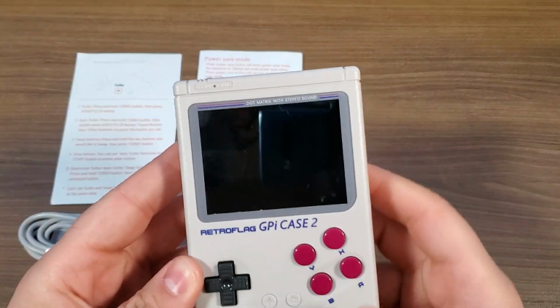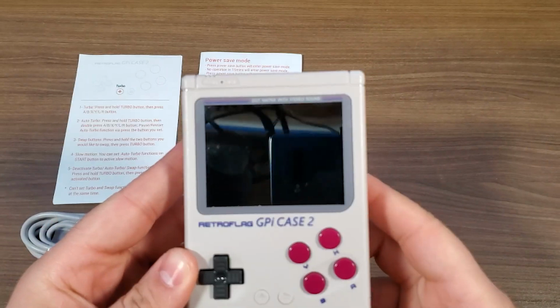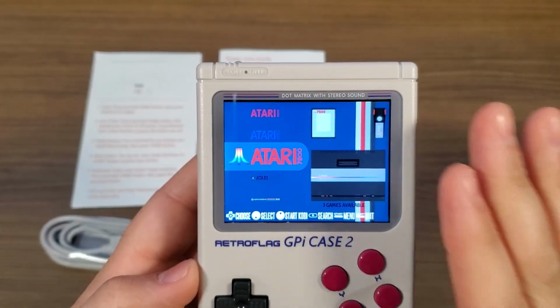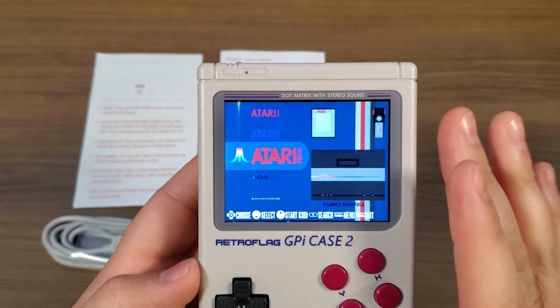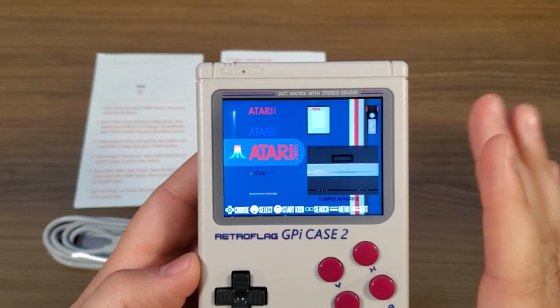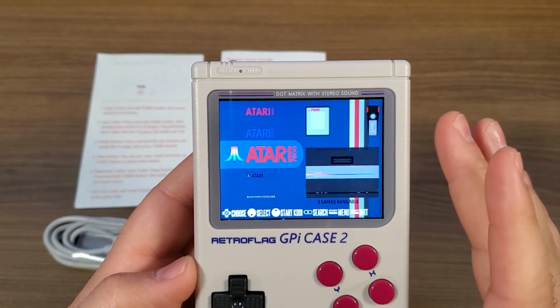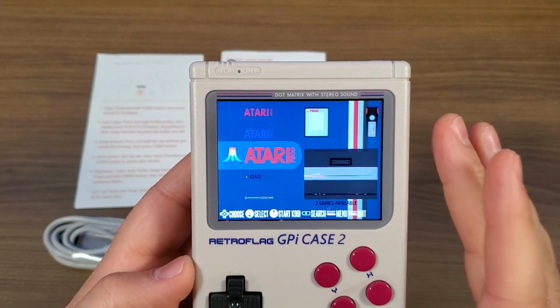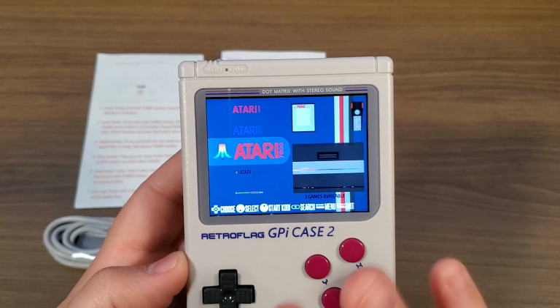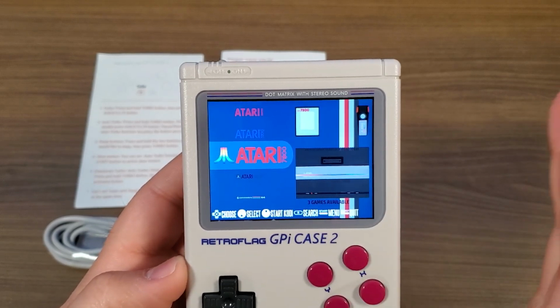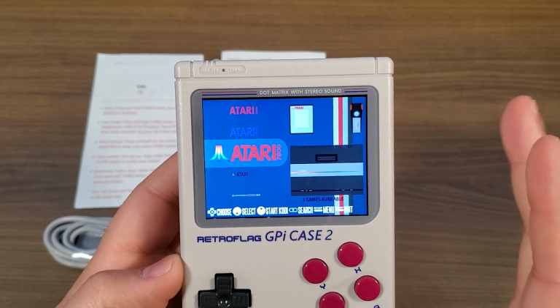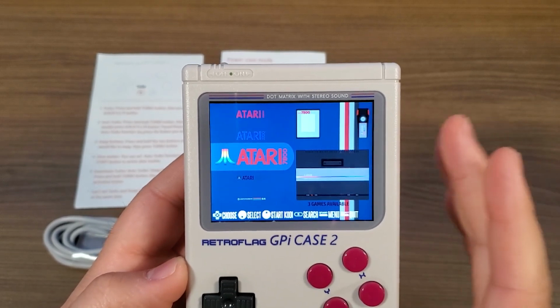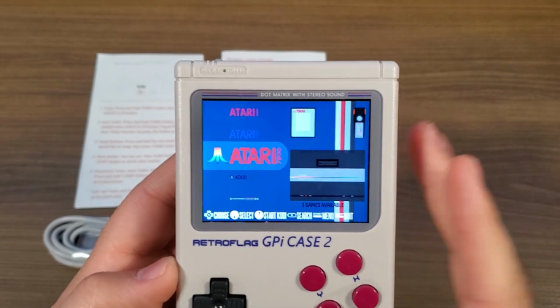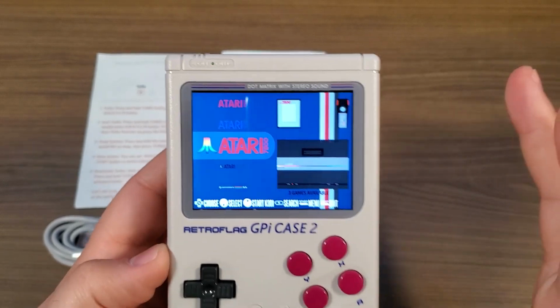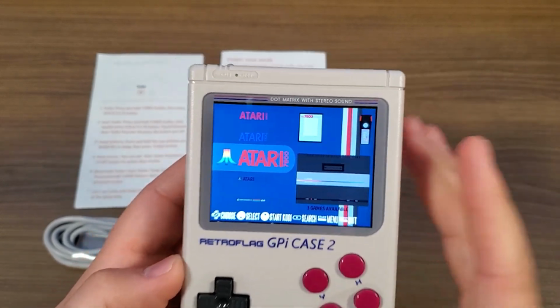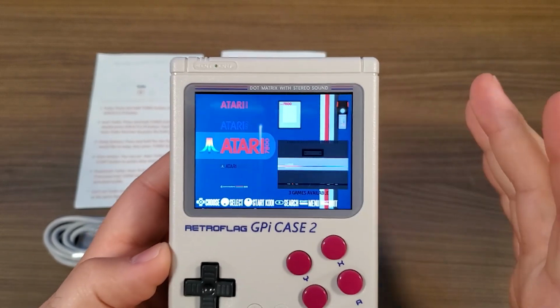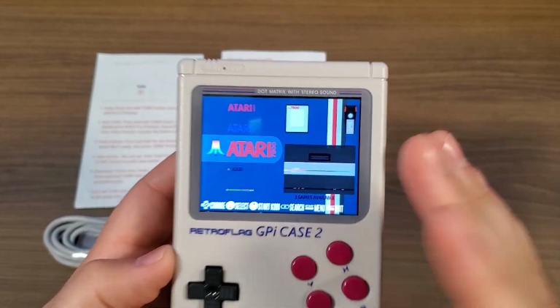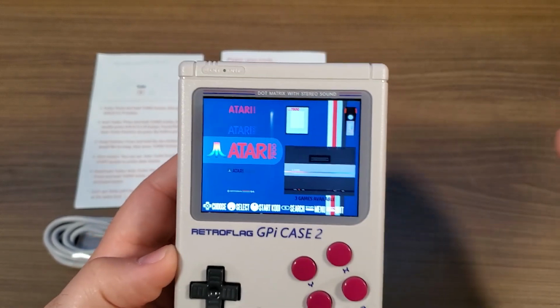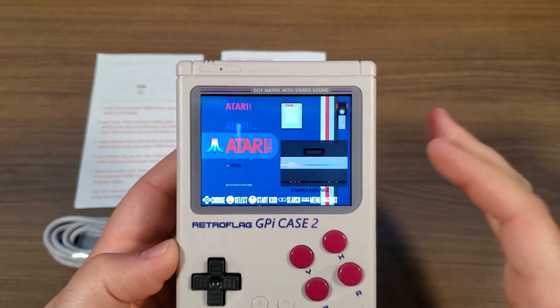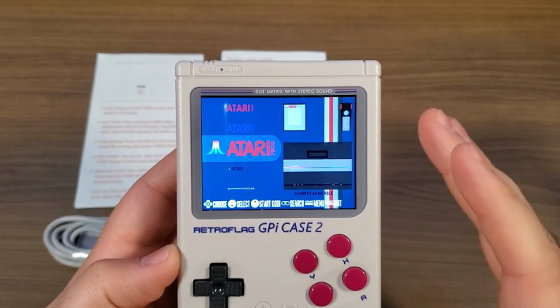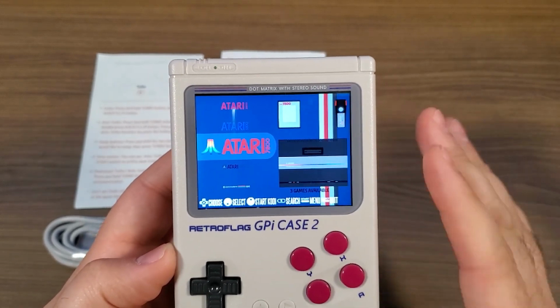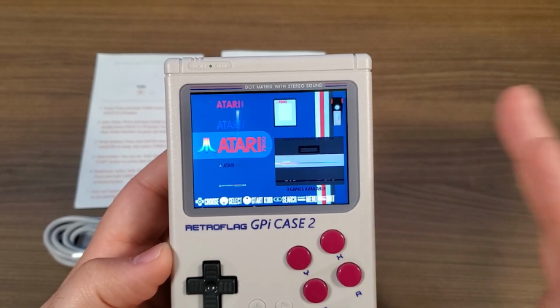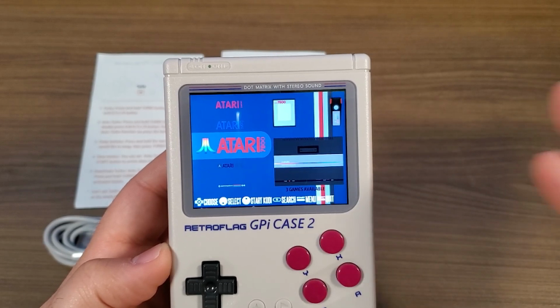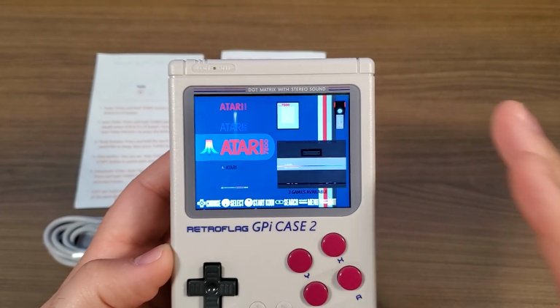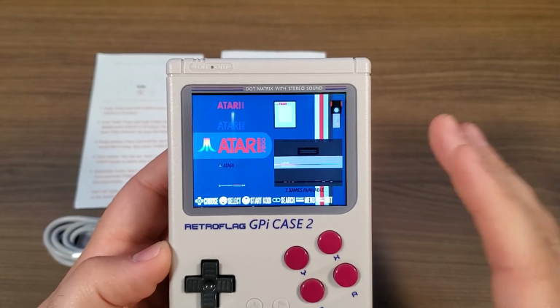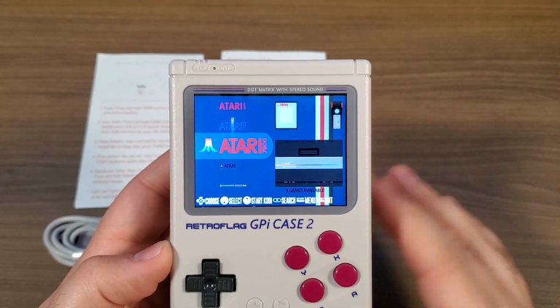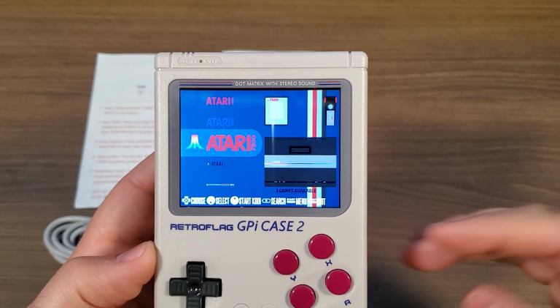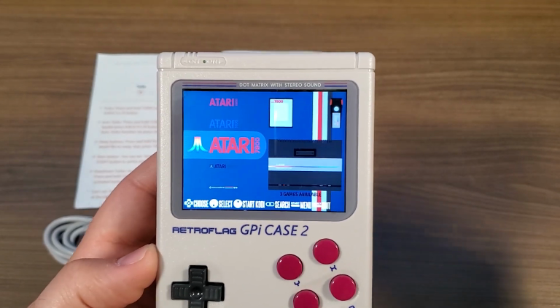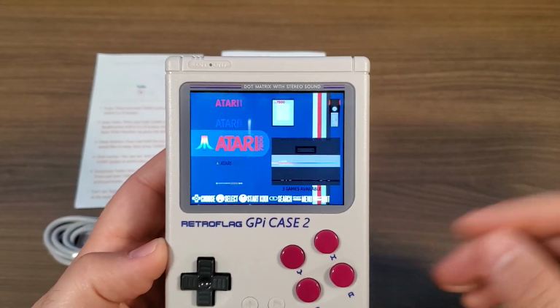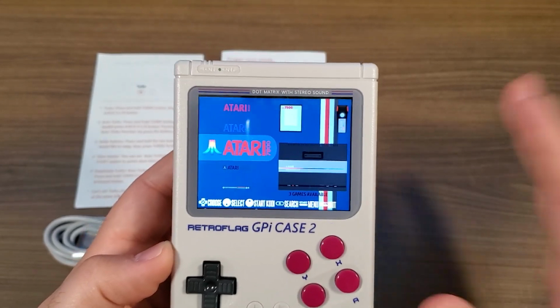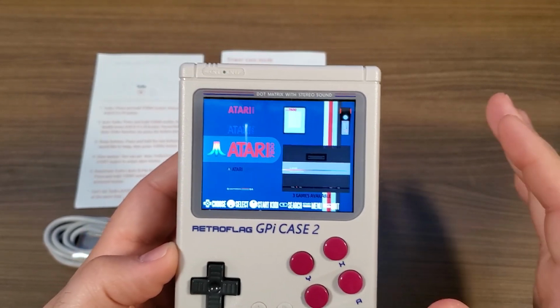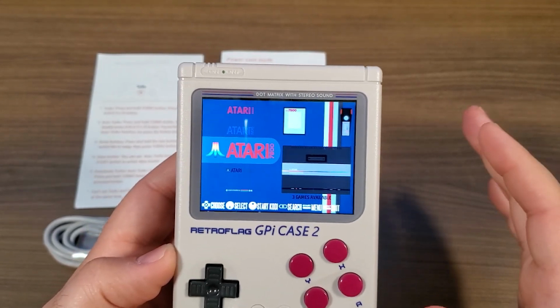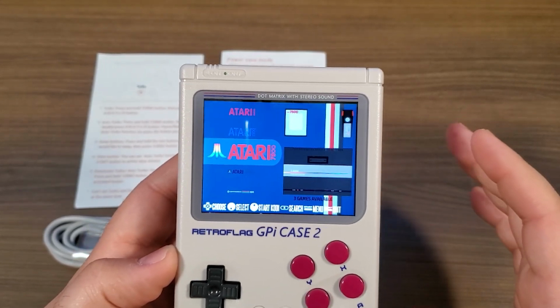I've actually got RecalBox on here, but this is going to be fully compatible with RetroPie, RecalBox — pretty much whatever UI you want to run is going to be fully compatible.